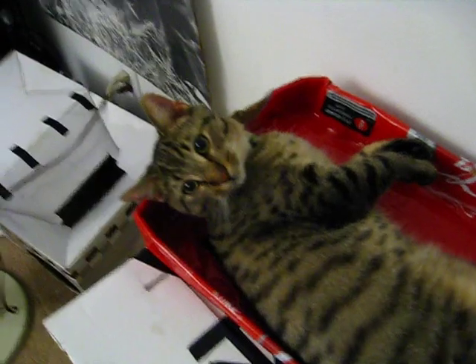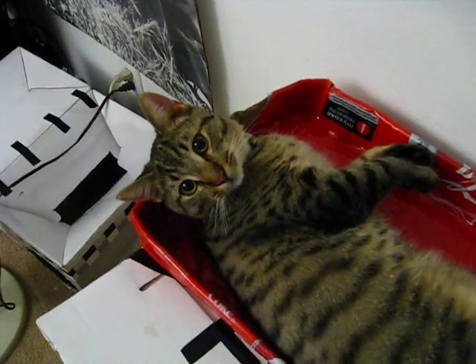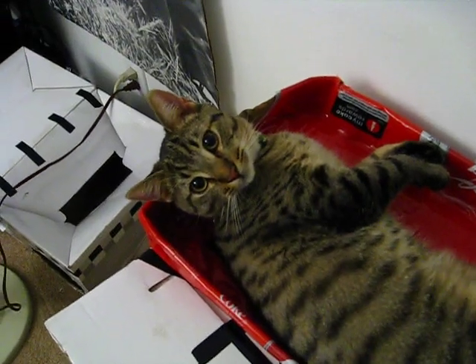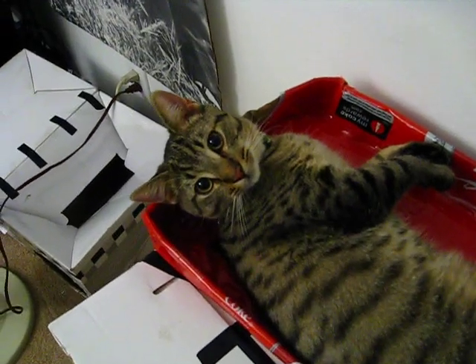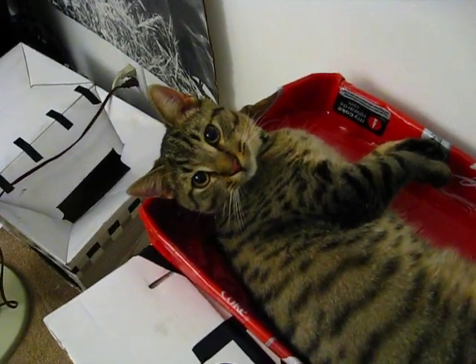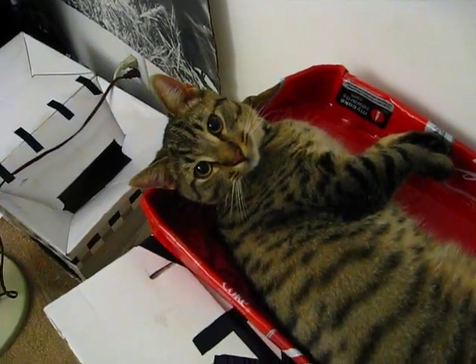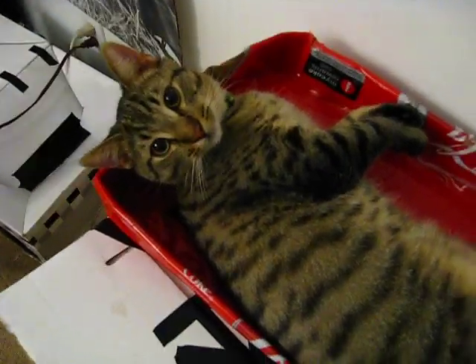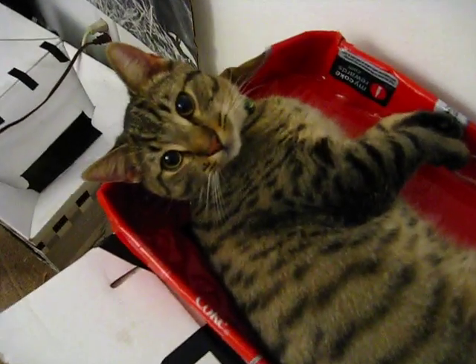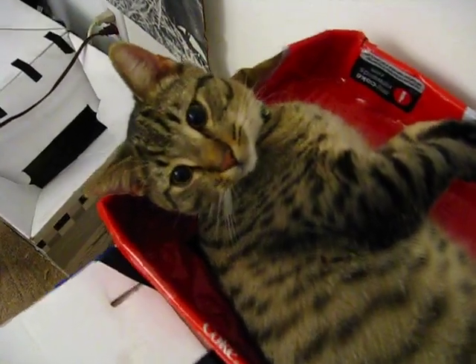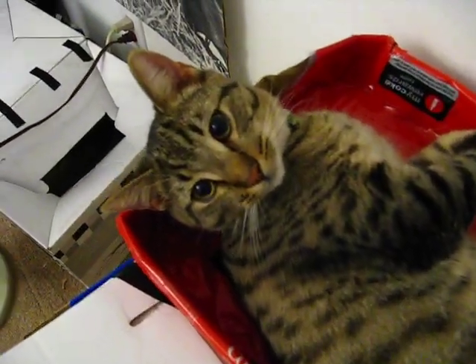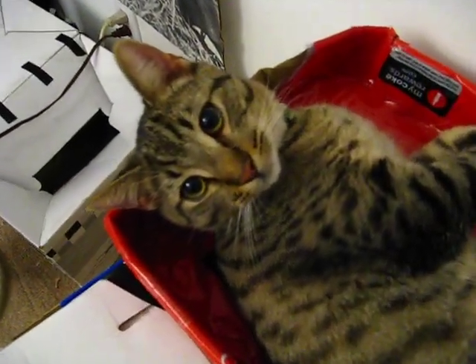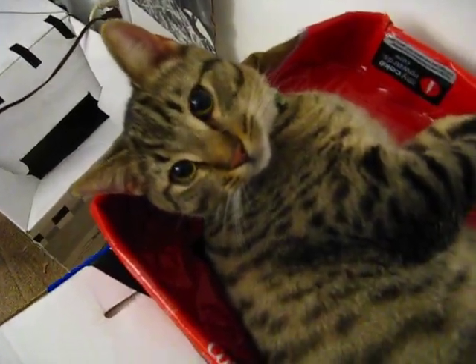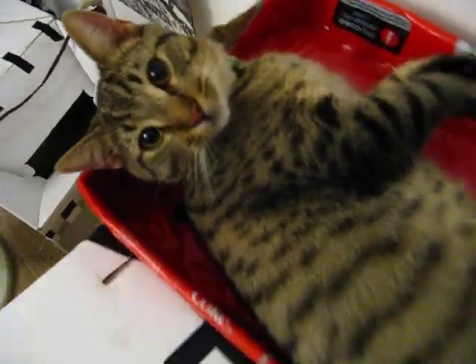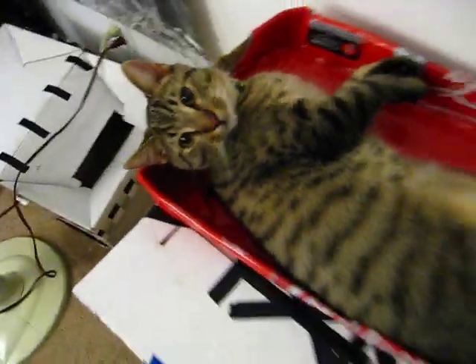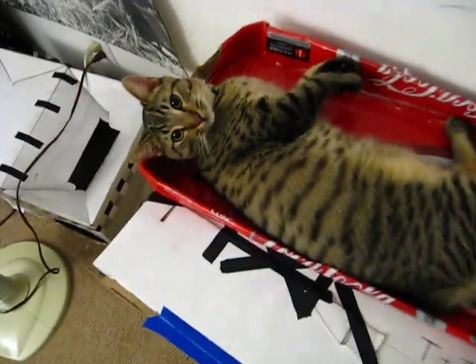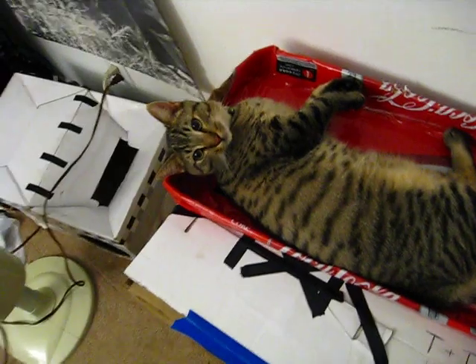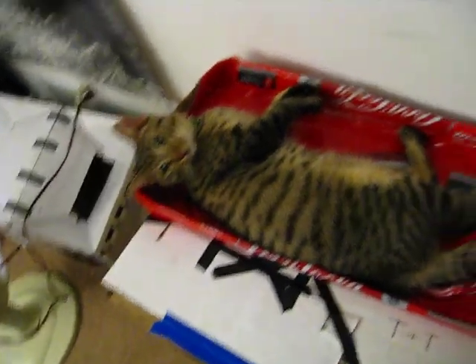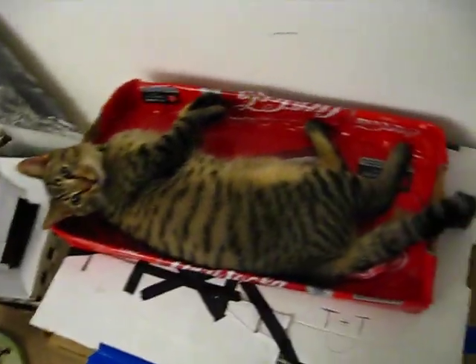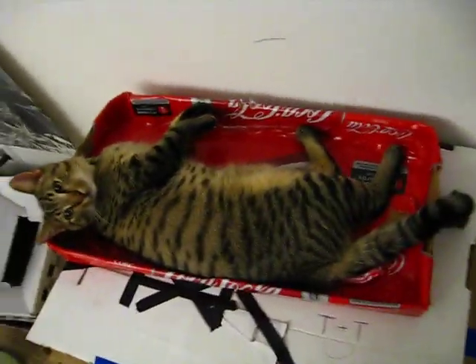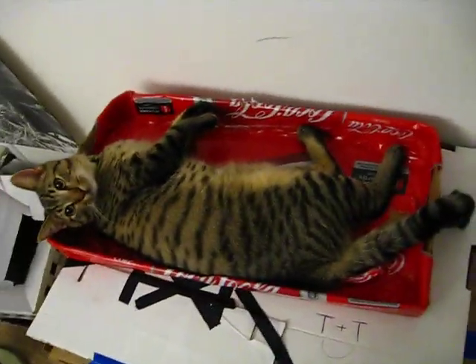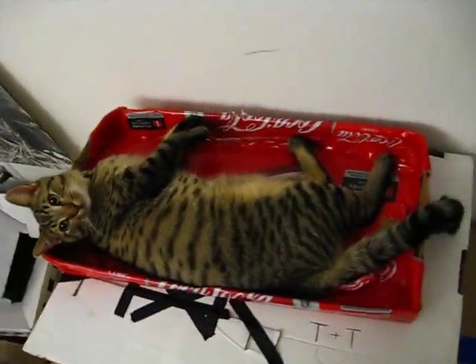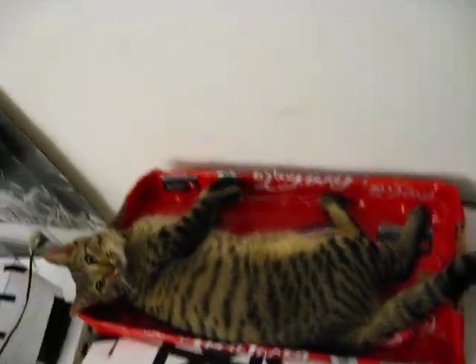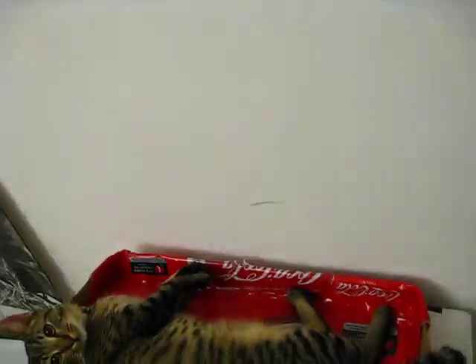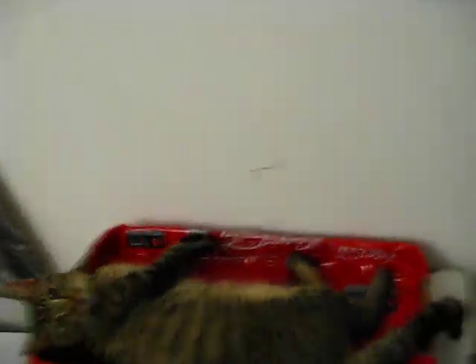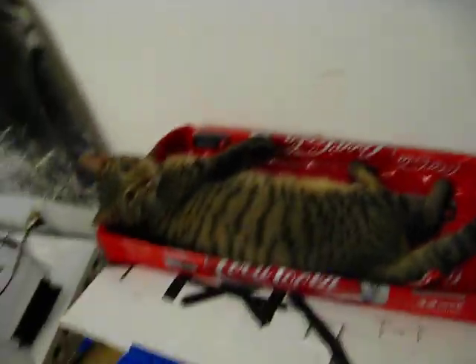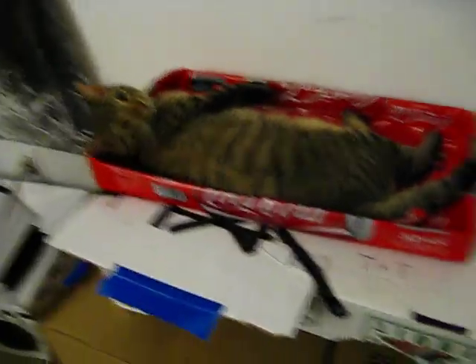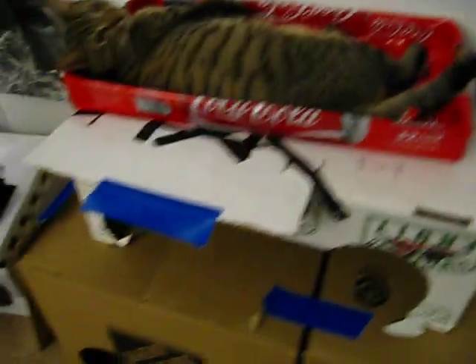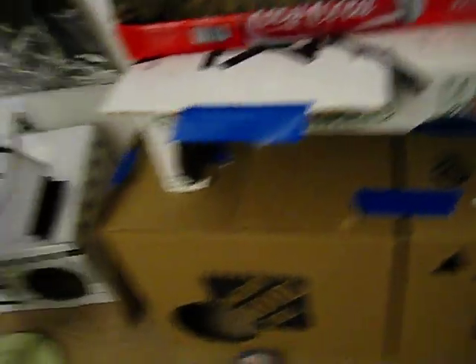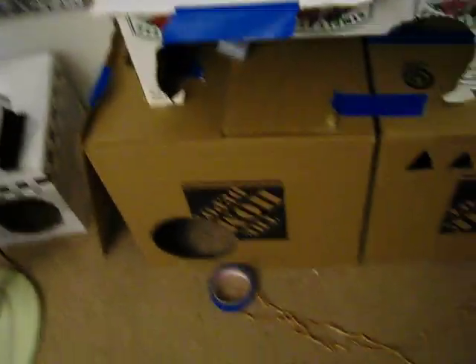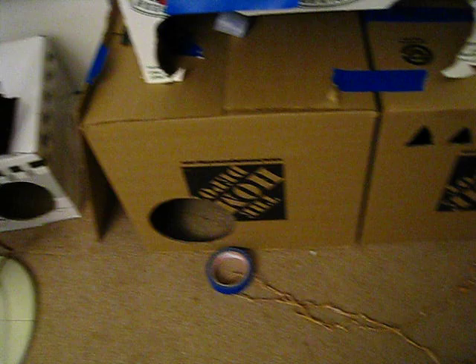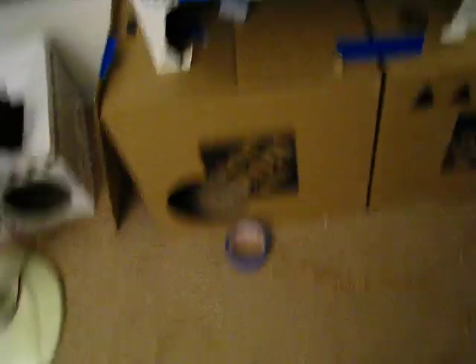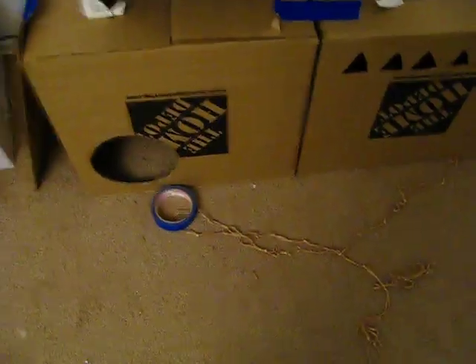Hi baby! This is Torric and Turtle's crib.